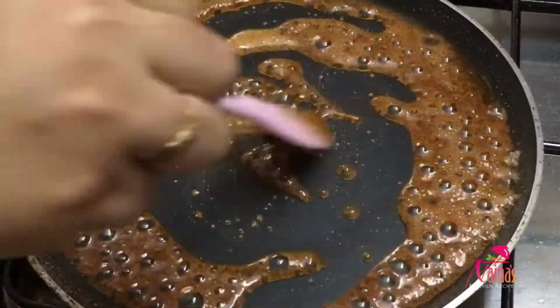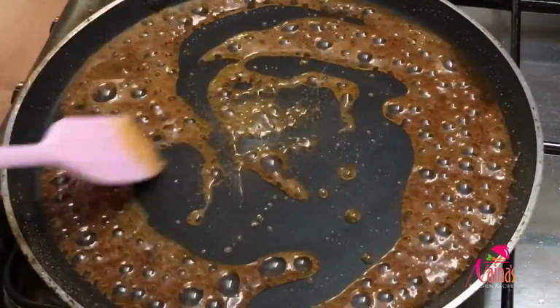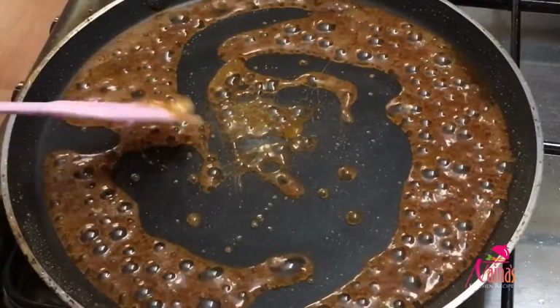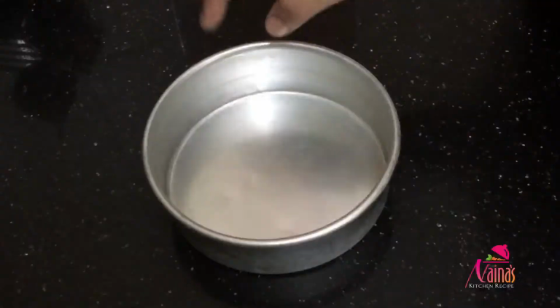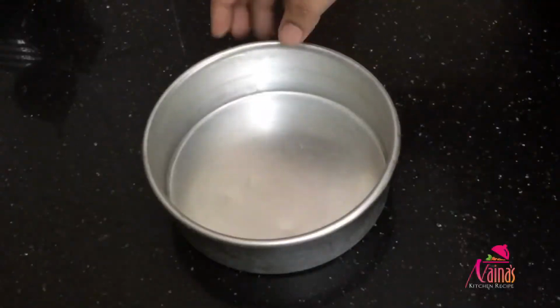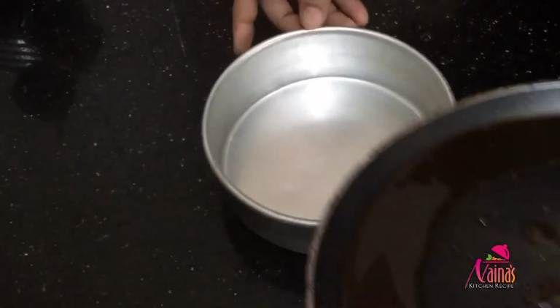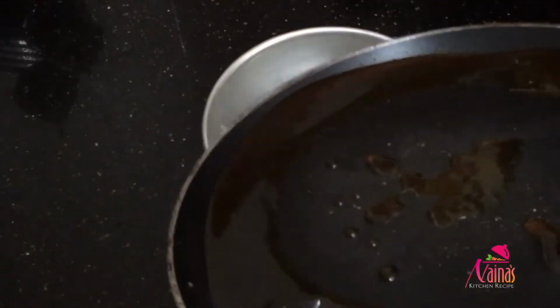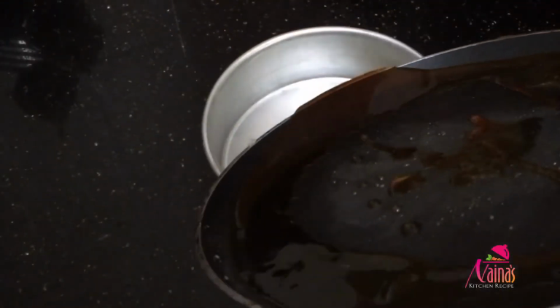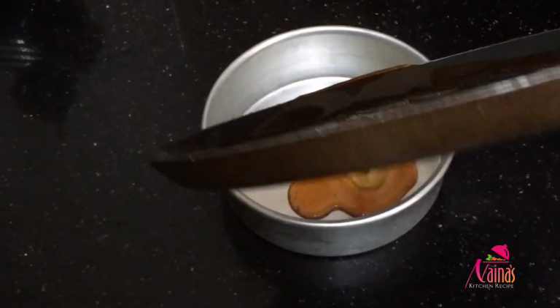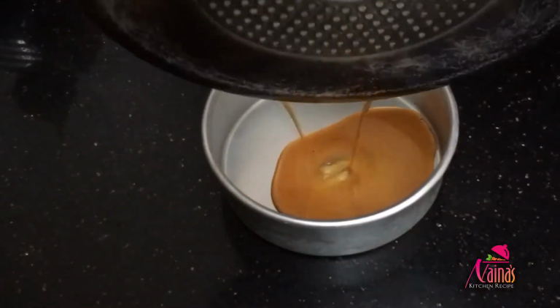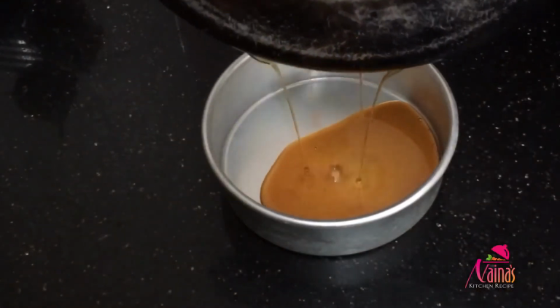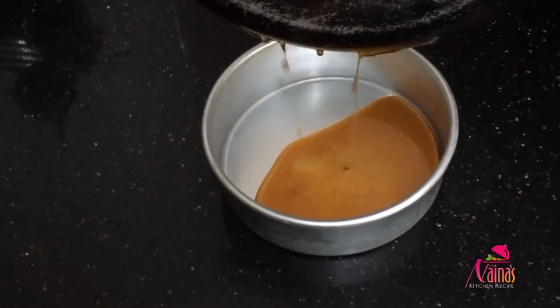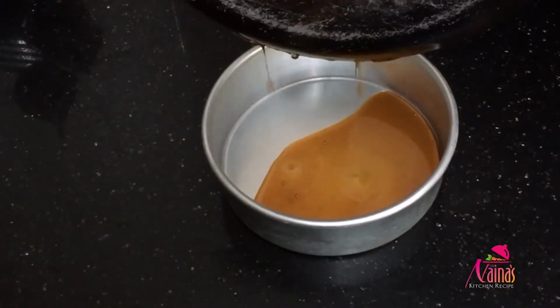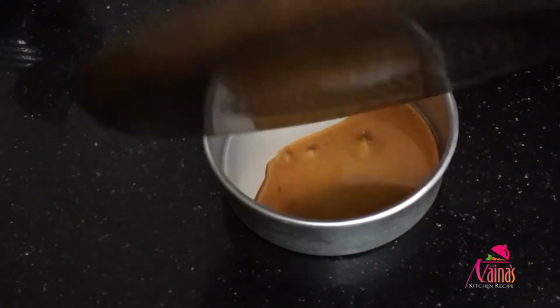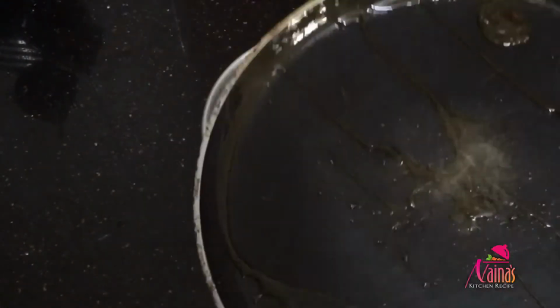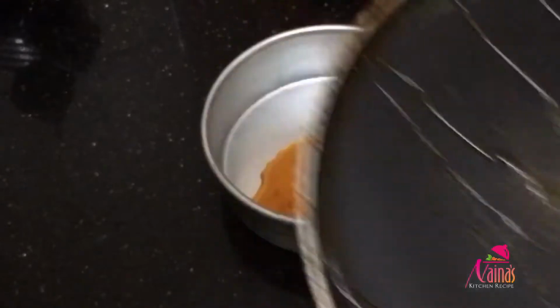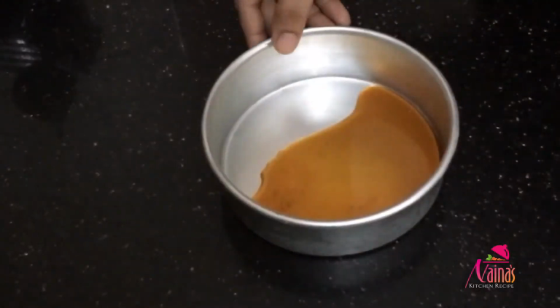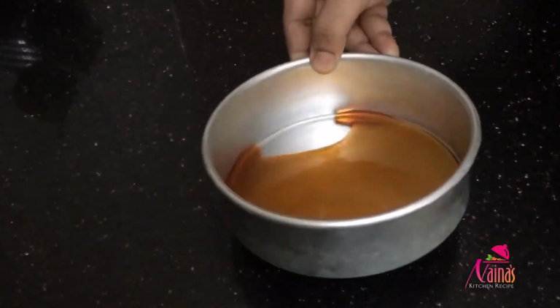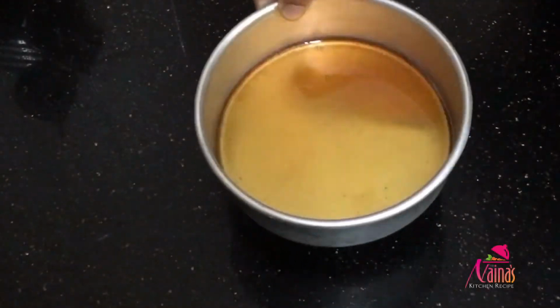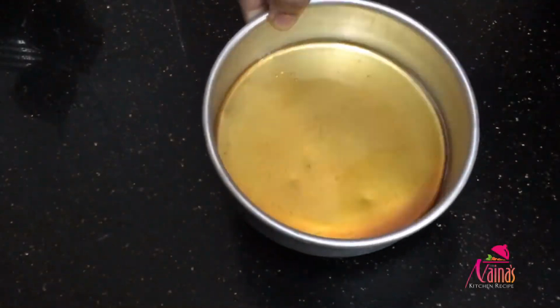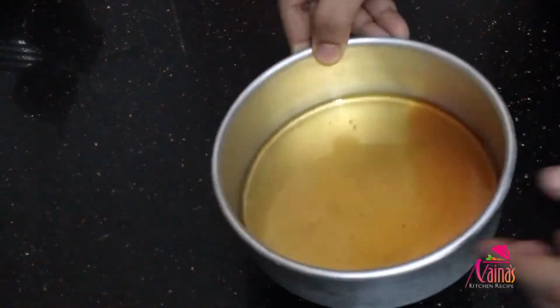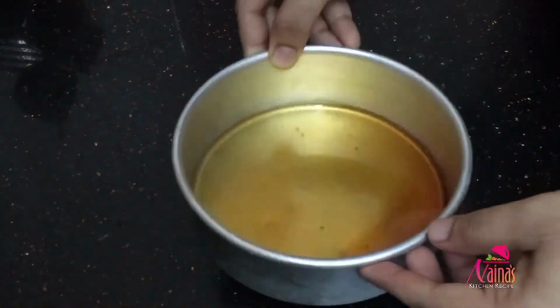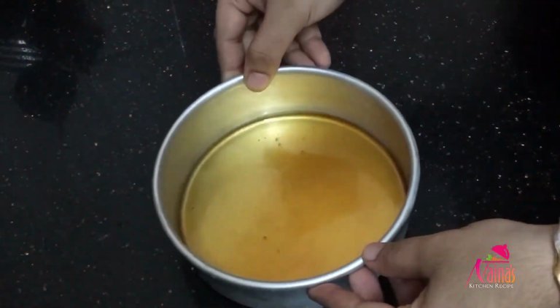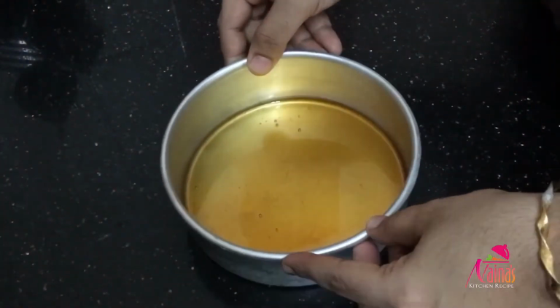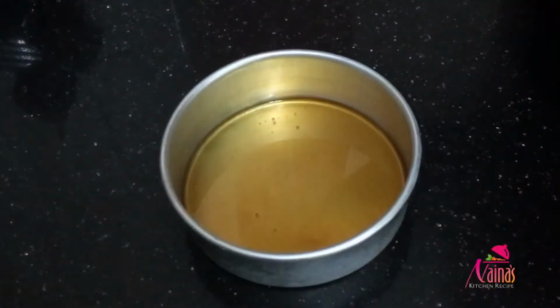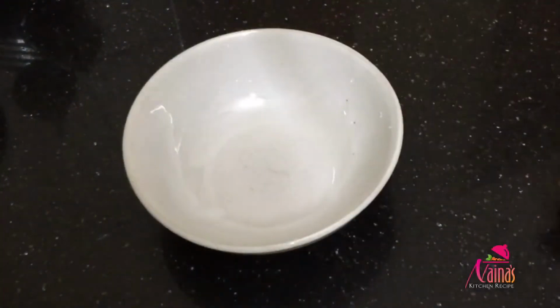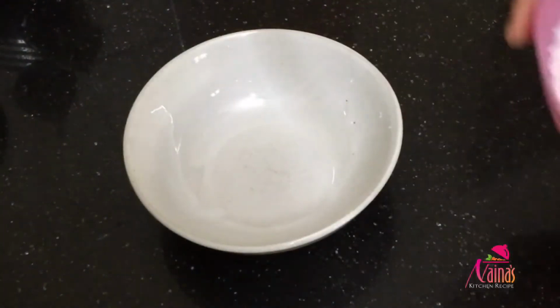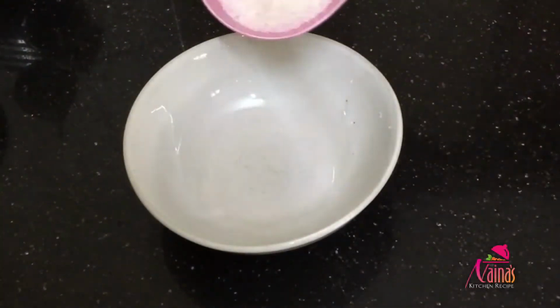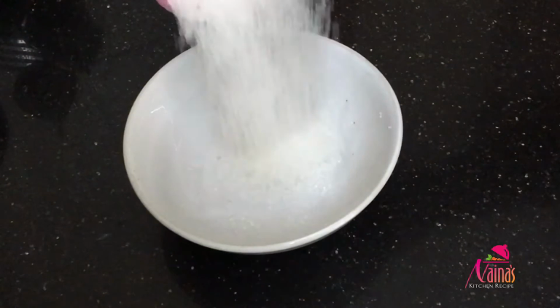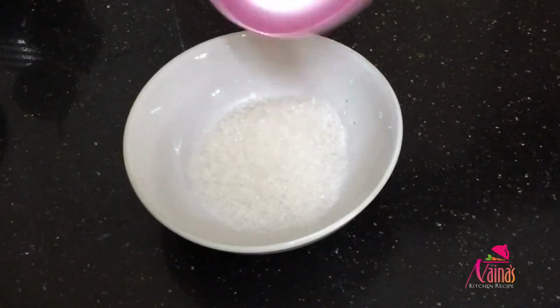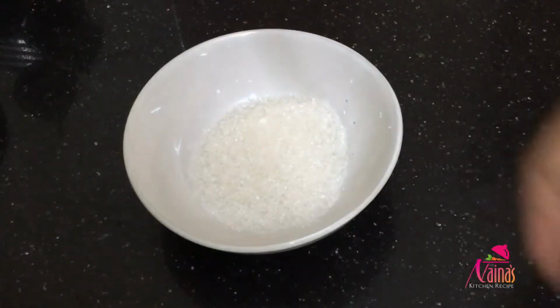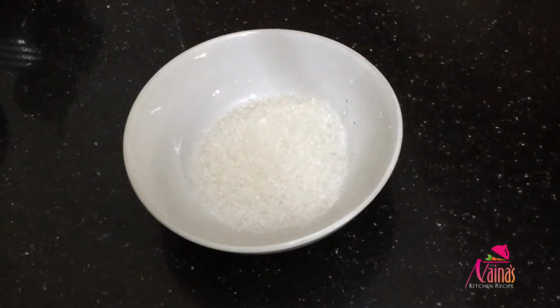I am going to make some caramel. I am going to make a plate. Put your trim down, put a little bit on a plate.